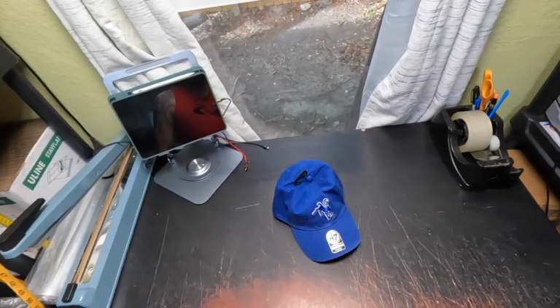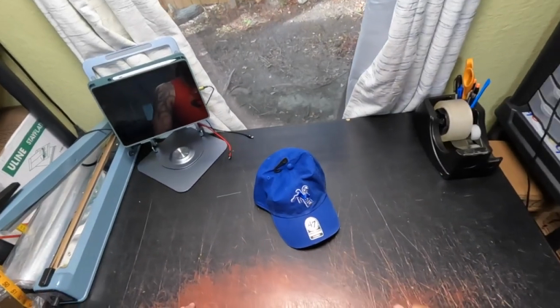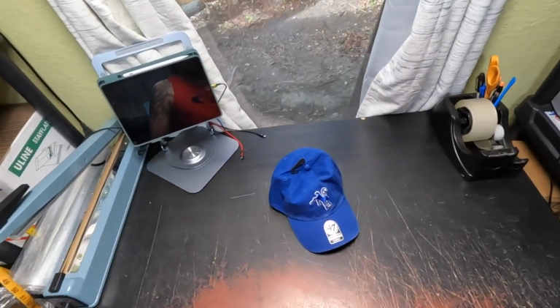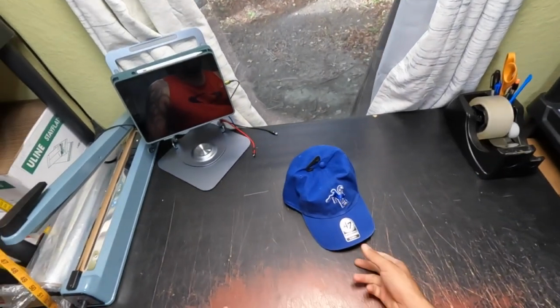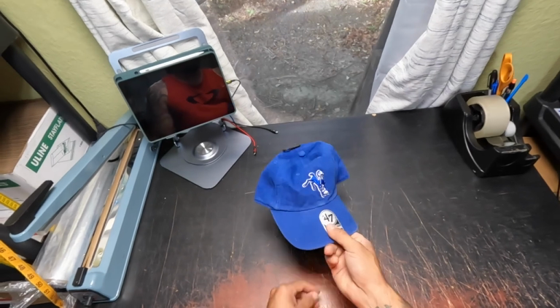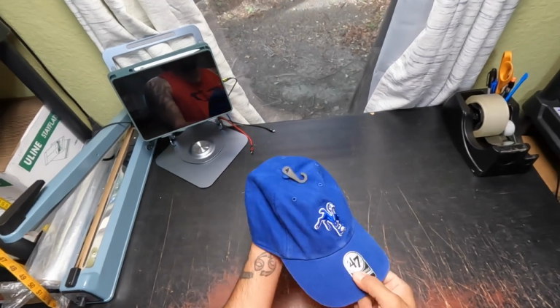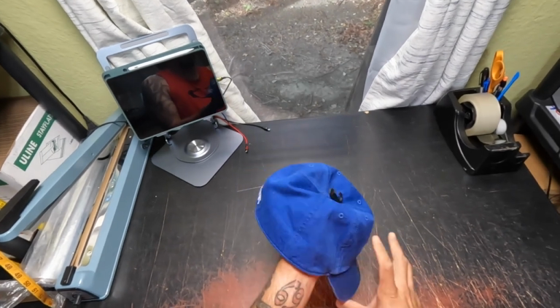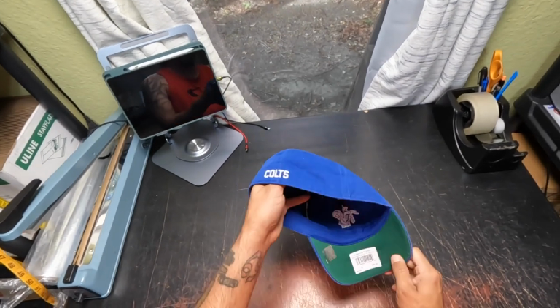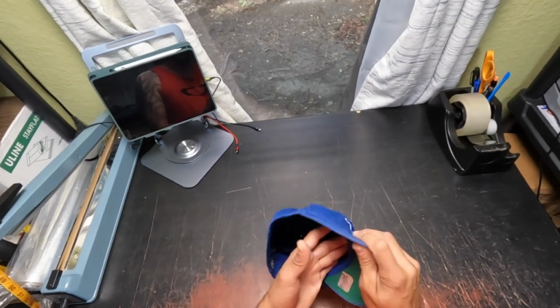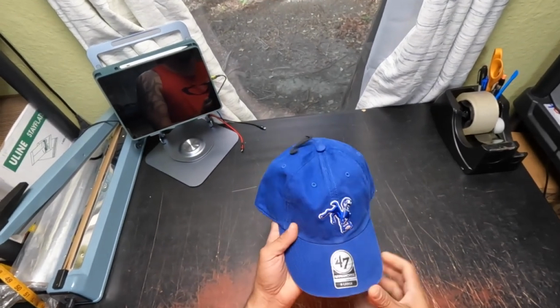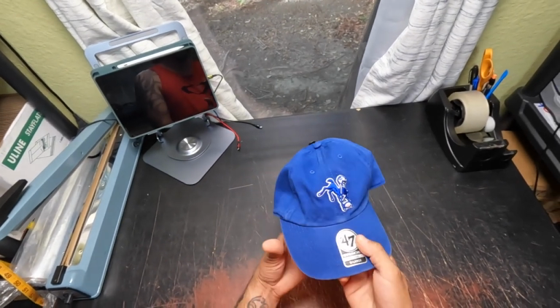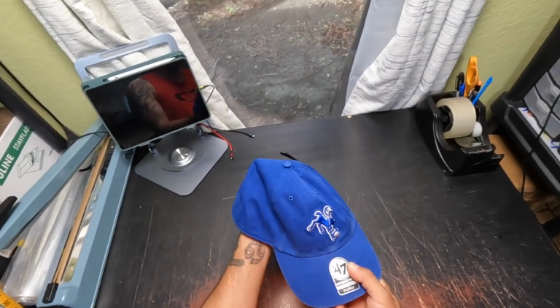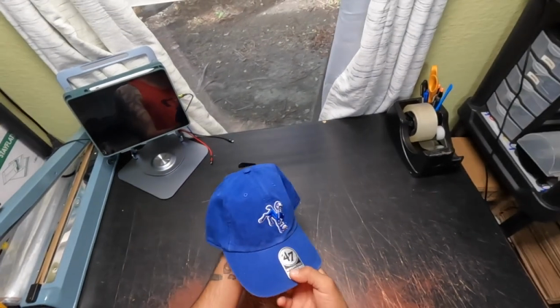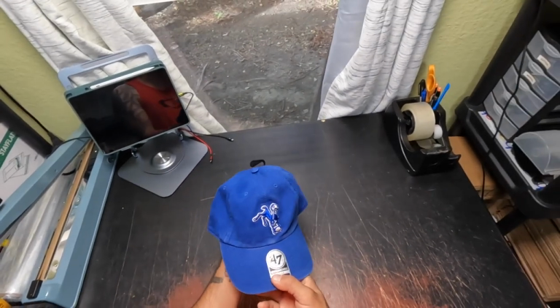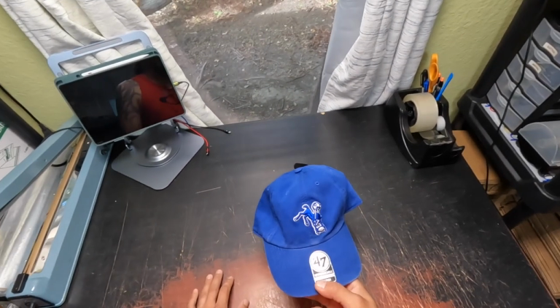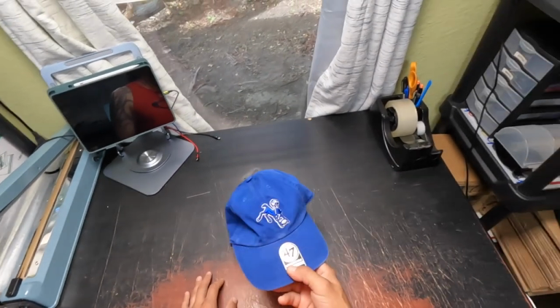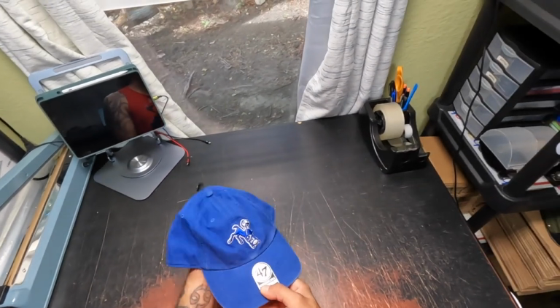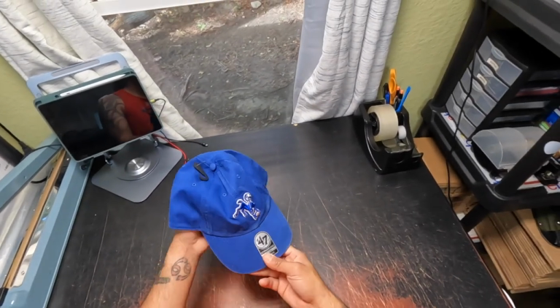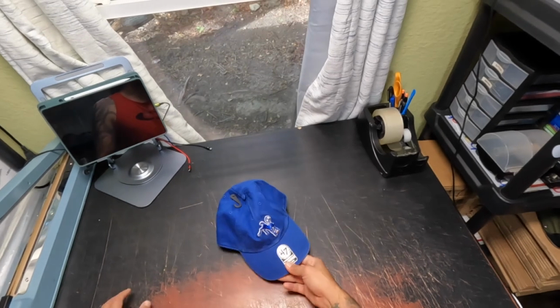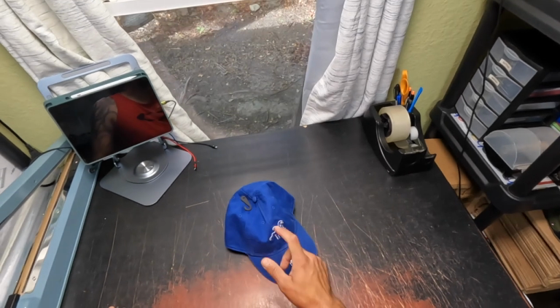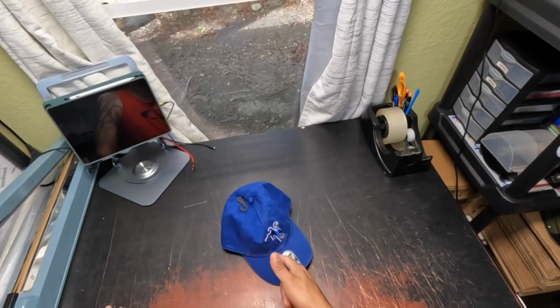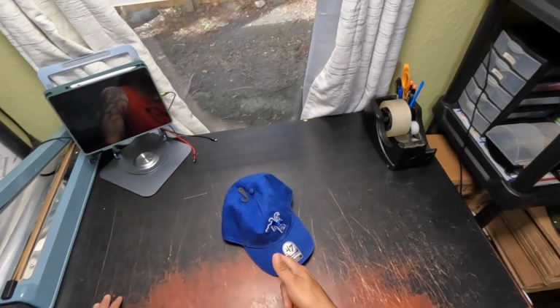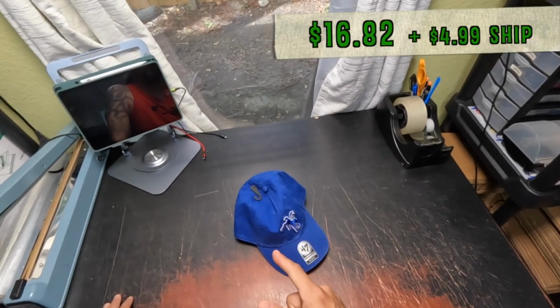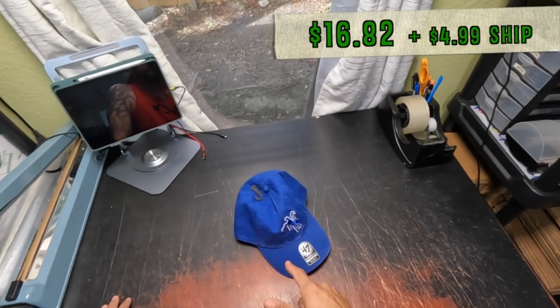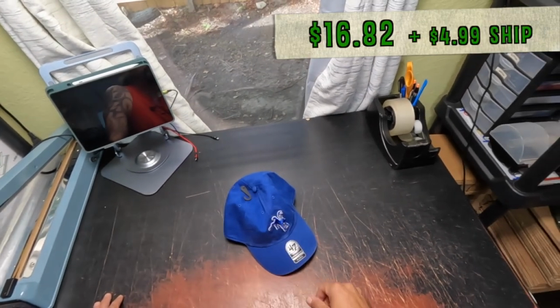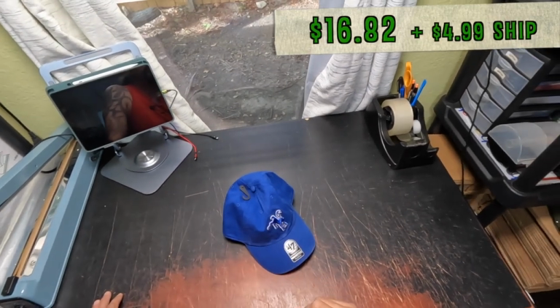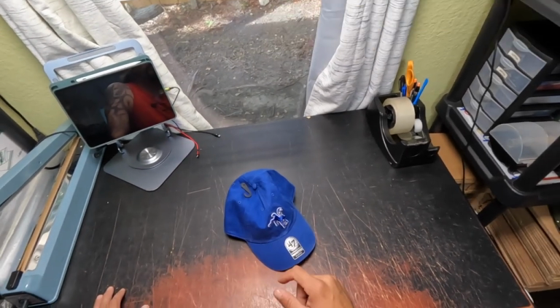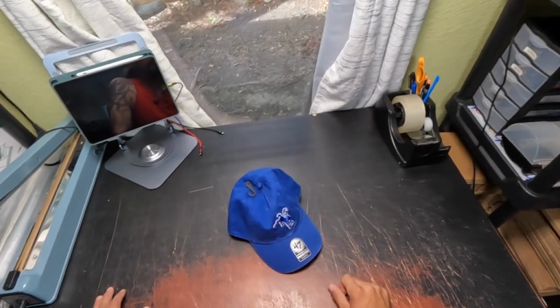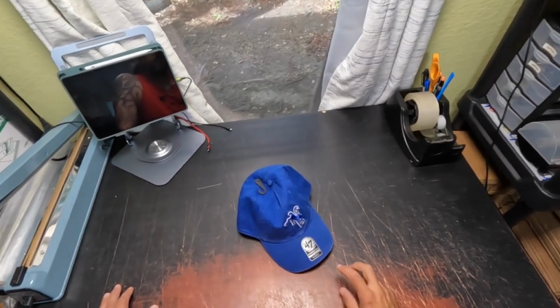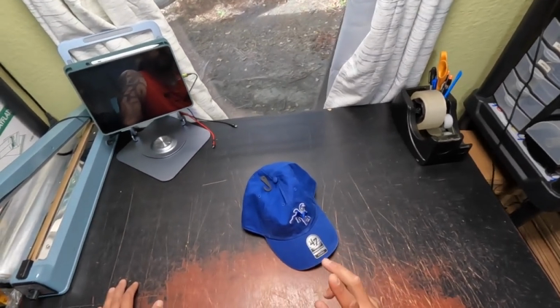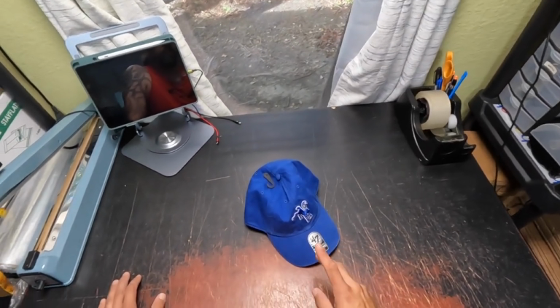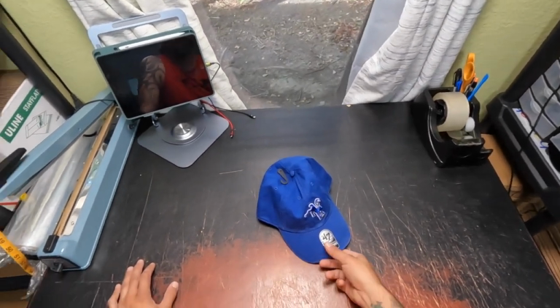Football season is here, so of course football hats always move. This is the Indianapolis Colts hat — I got it for $6, sold it for $16.82, $4.99 shipping, and it only took 22 days.